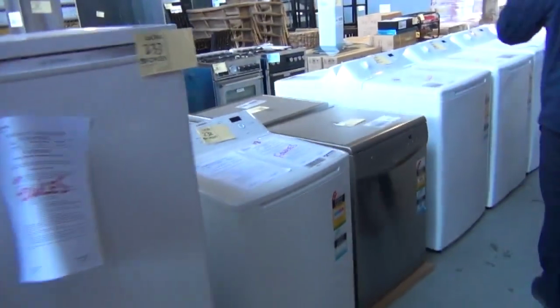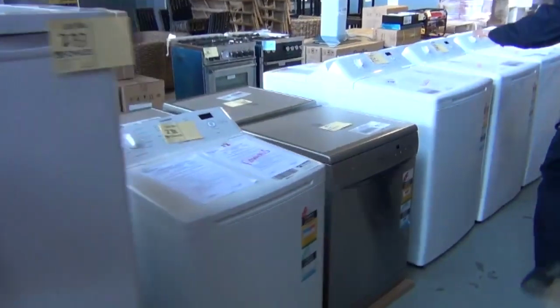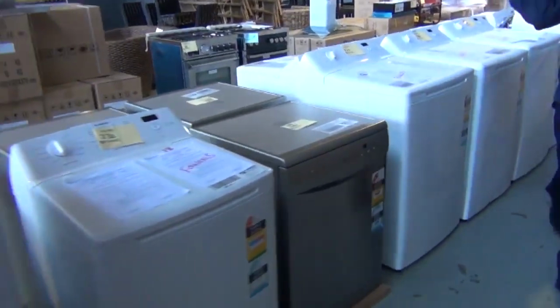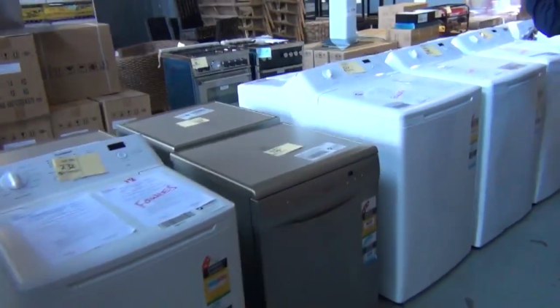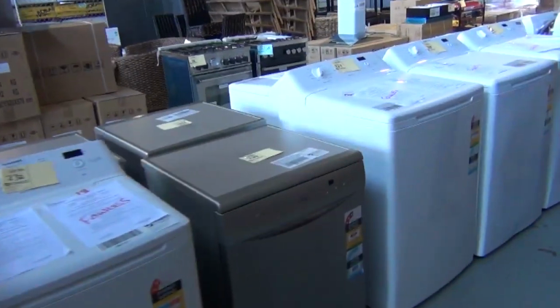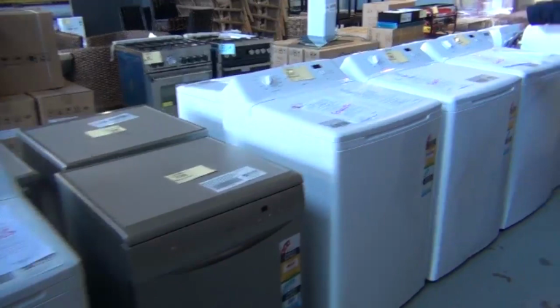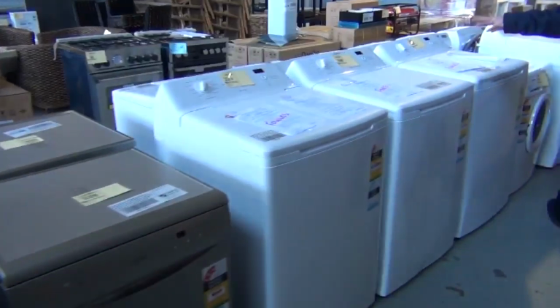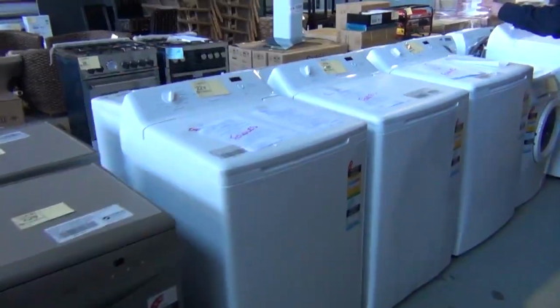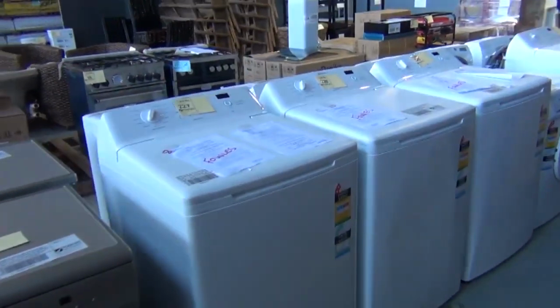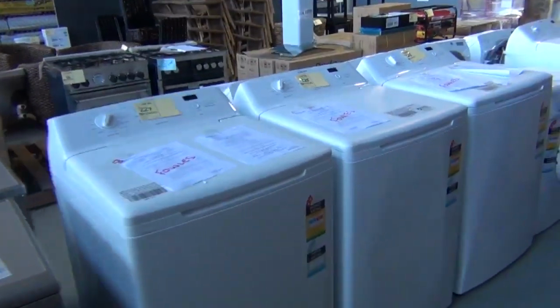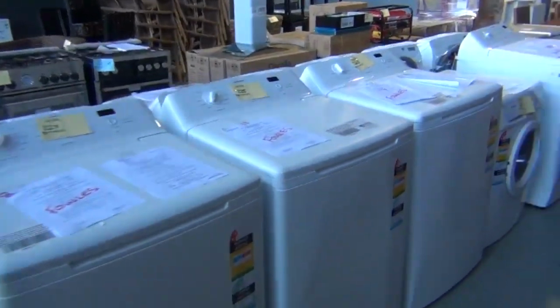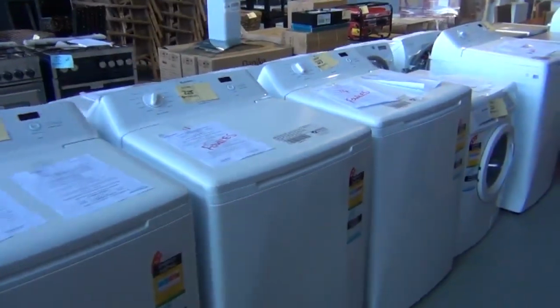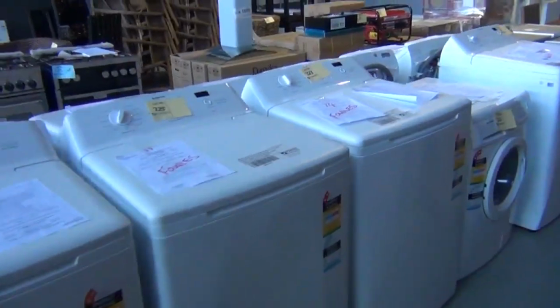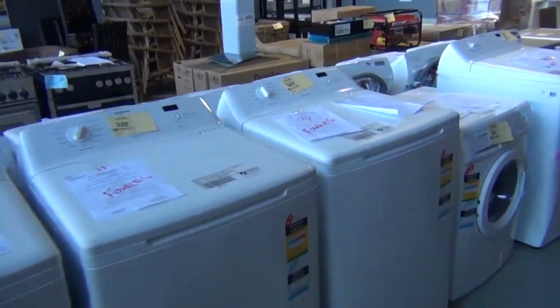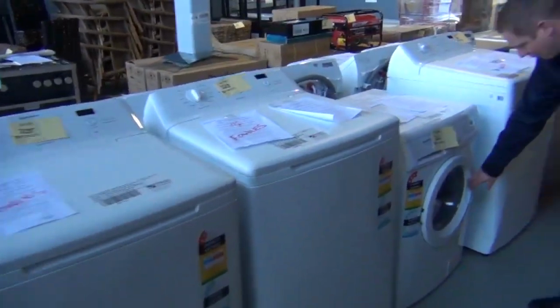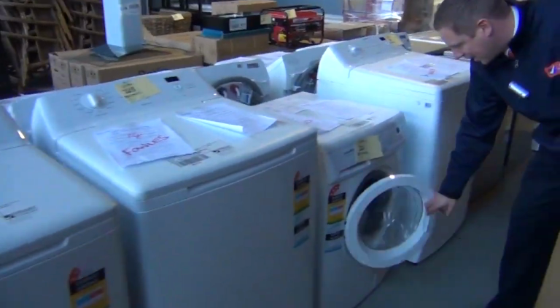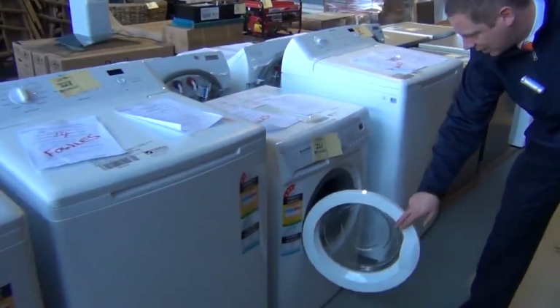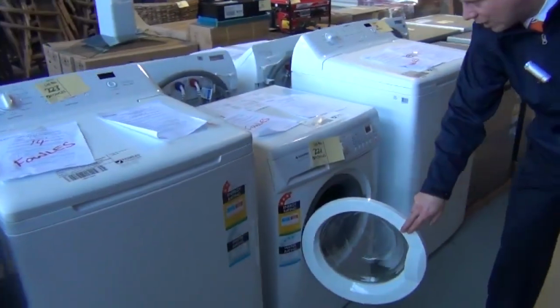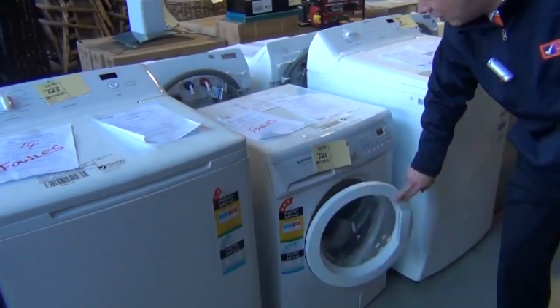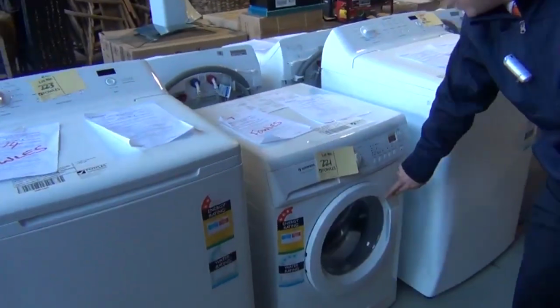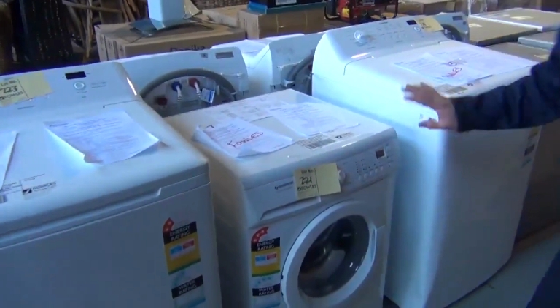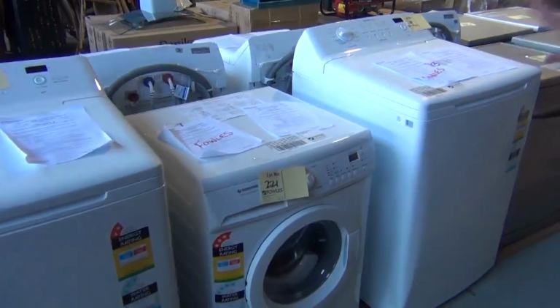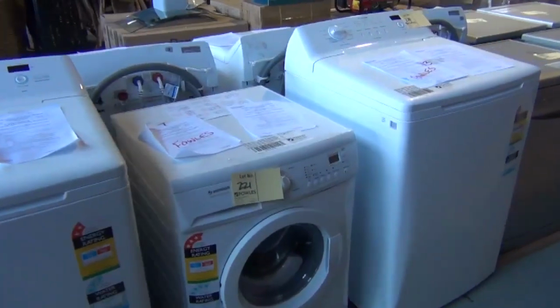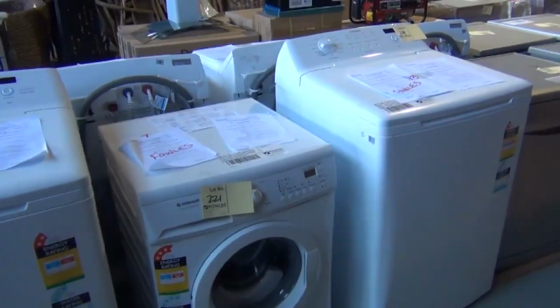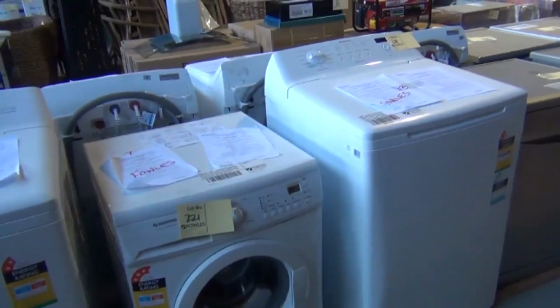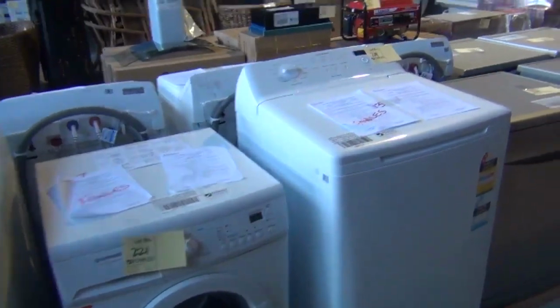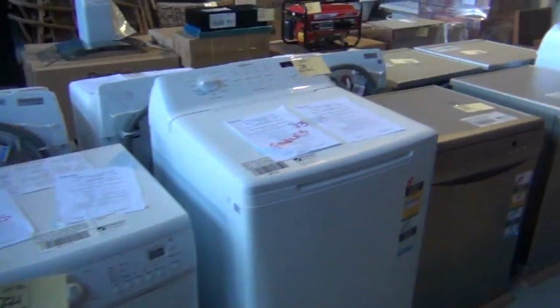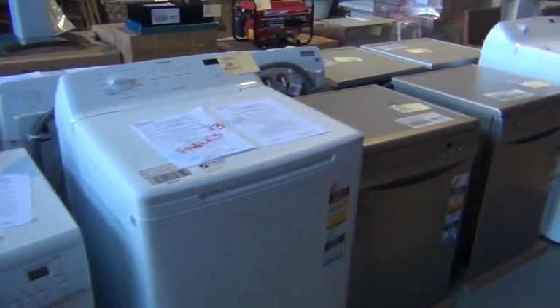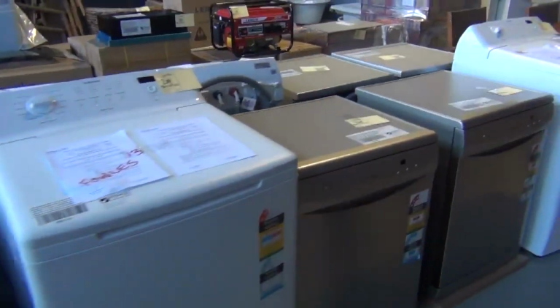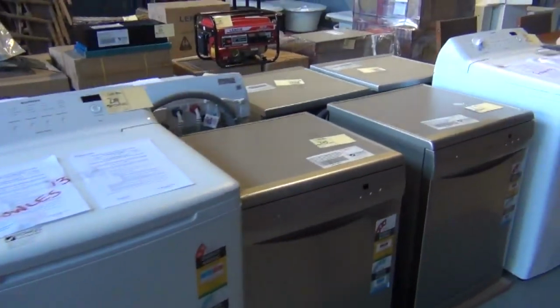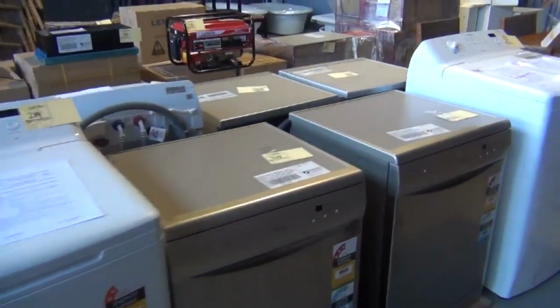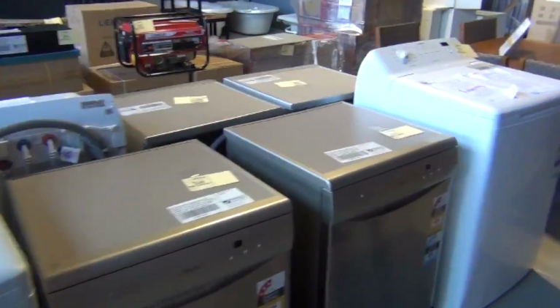Plenty more washing machines — 8.5 kilos, 7.5 kilos, front load. There's an 8 kilo front loader from Simpson, beautiful buying. Dishwashers too — heaps of dishwashers in as well.